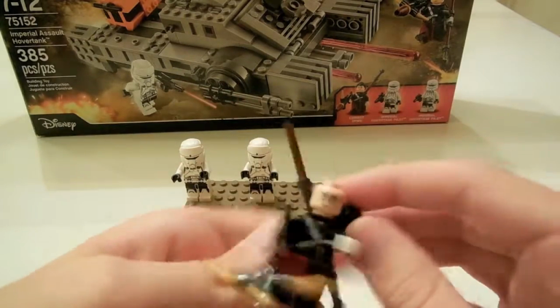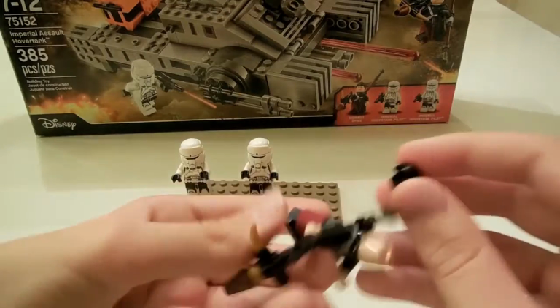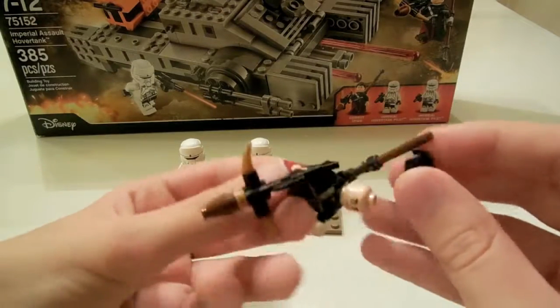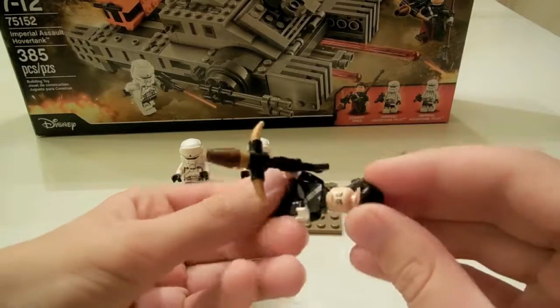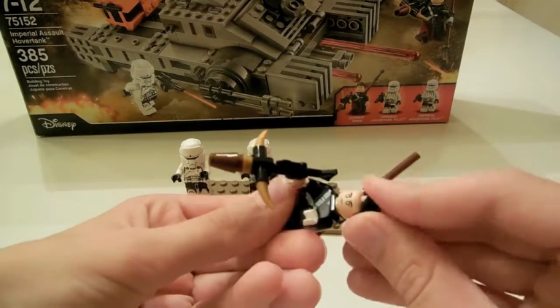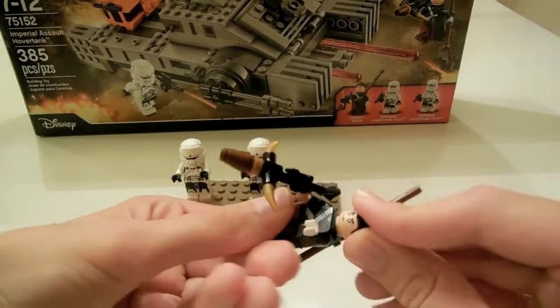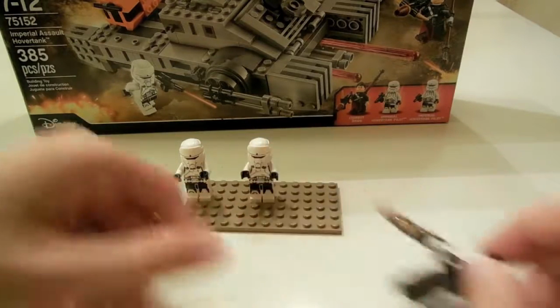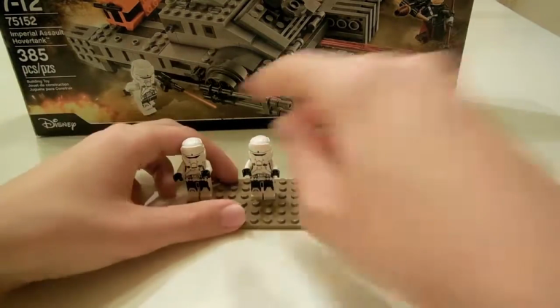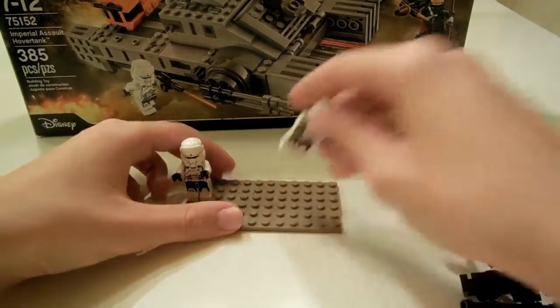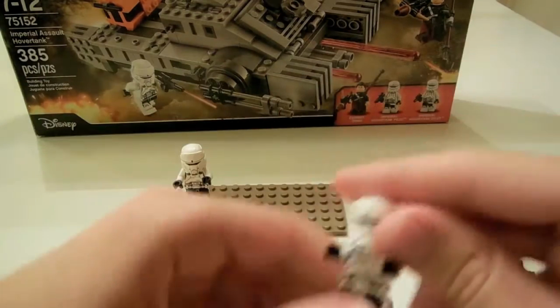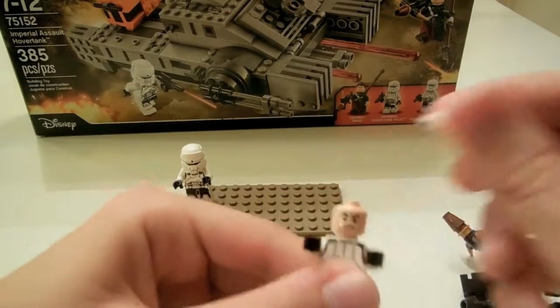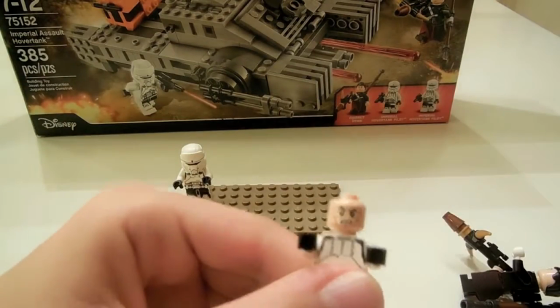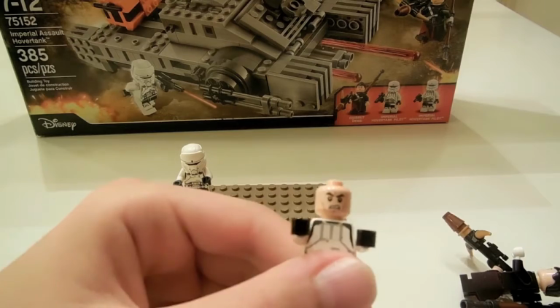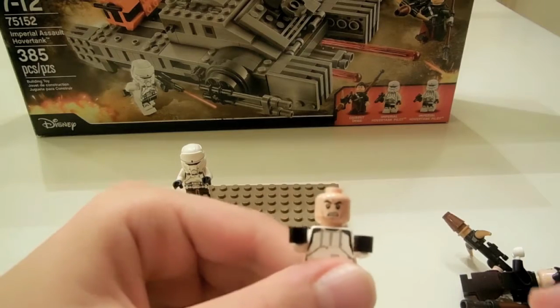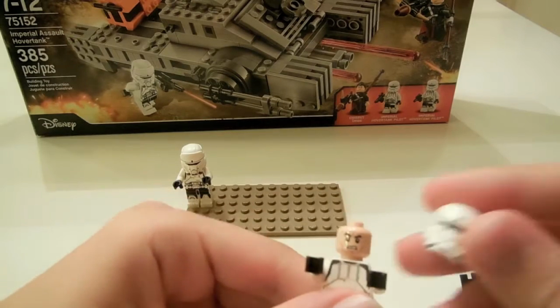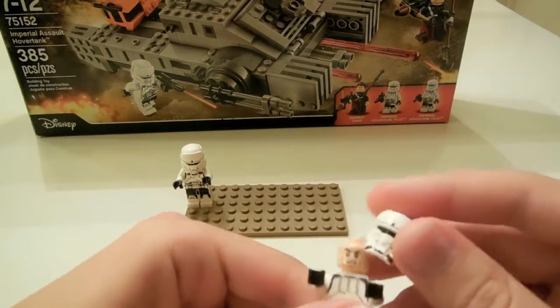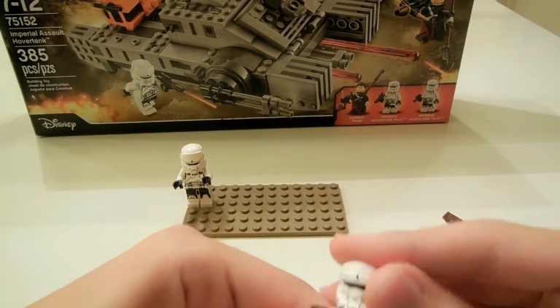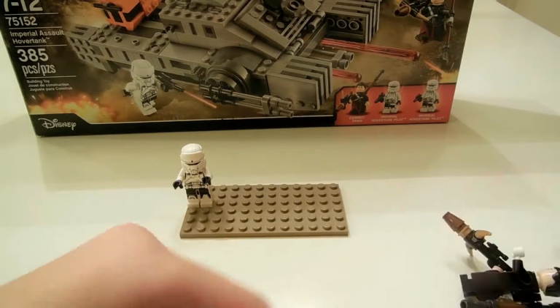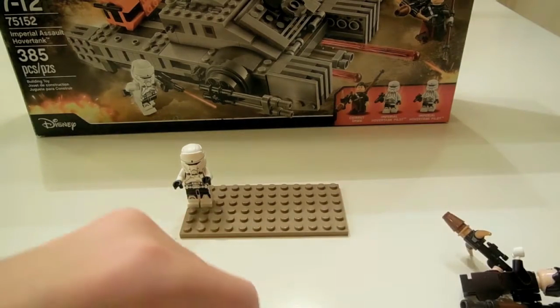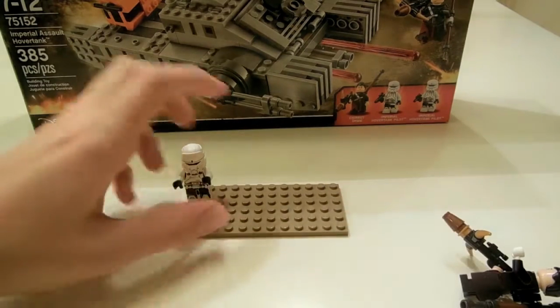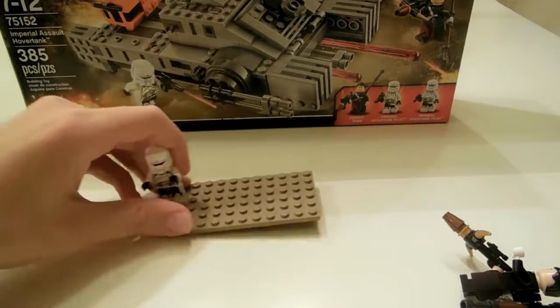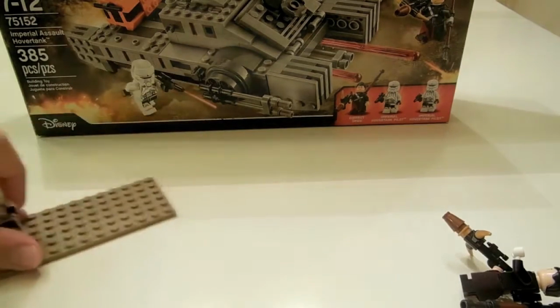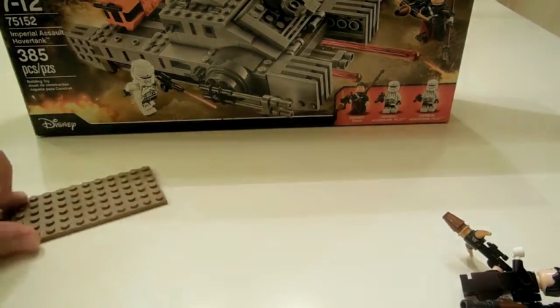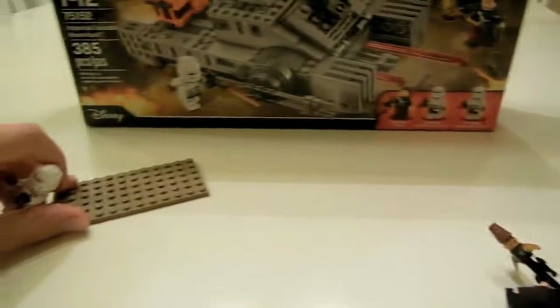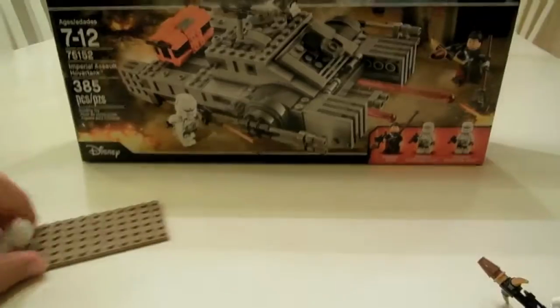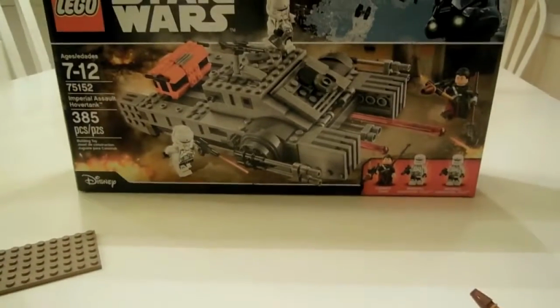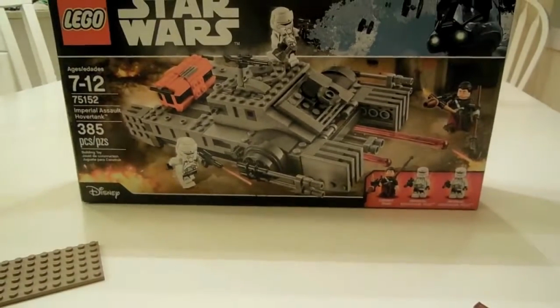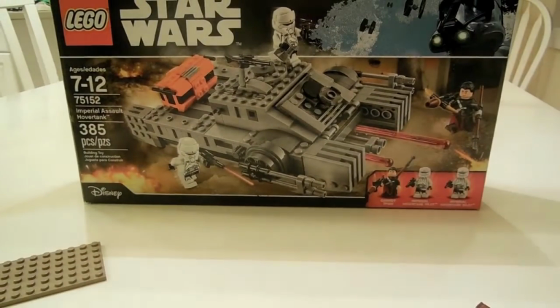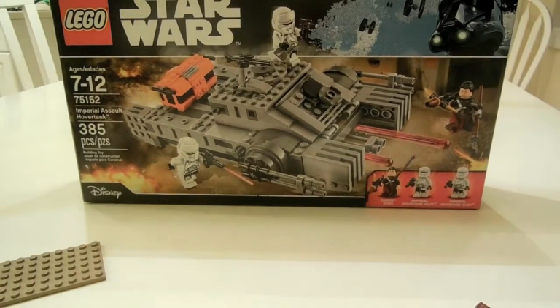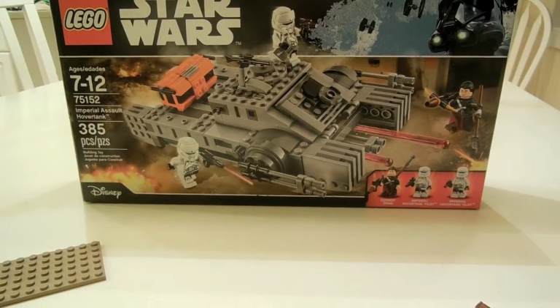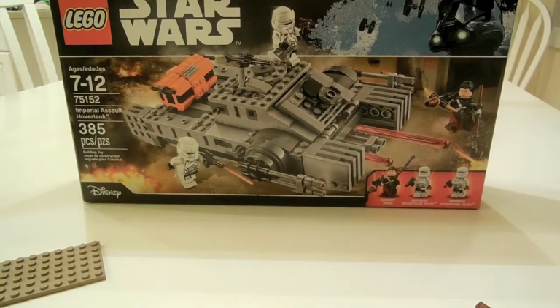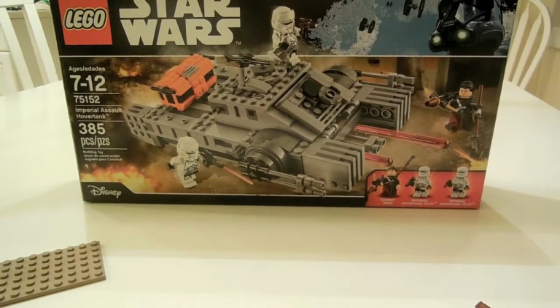The Imperial Hover Tank pilots have the regular clone face, even though they're not really clones. Thanks for watching this video, and I will probably be doing more once I get some more LEGO sets.